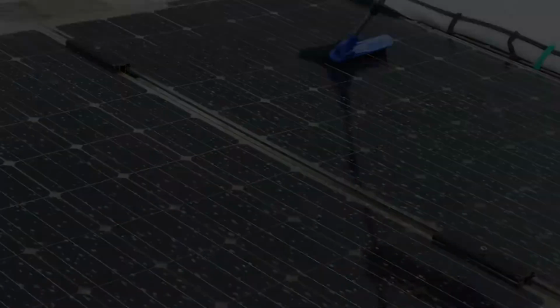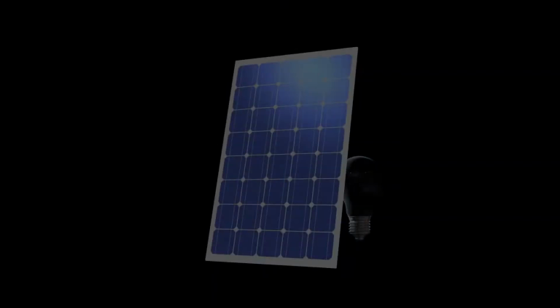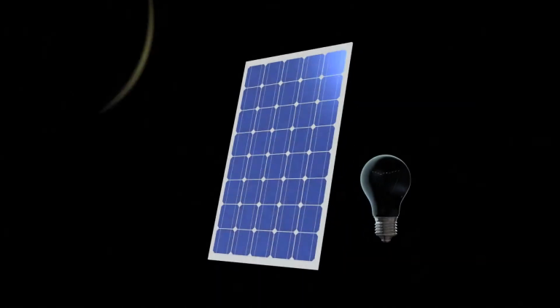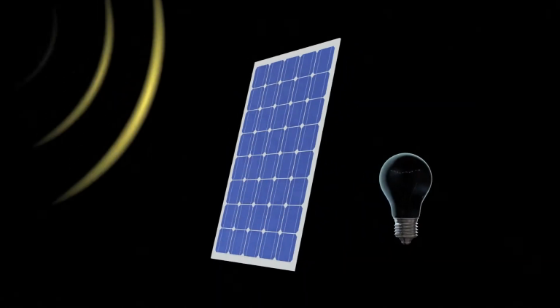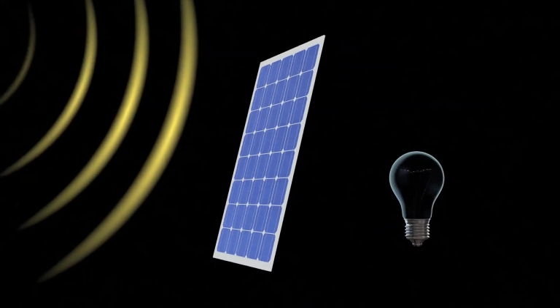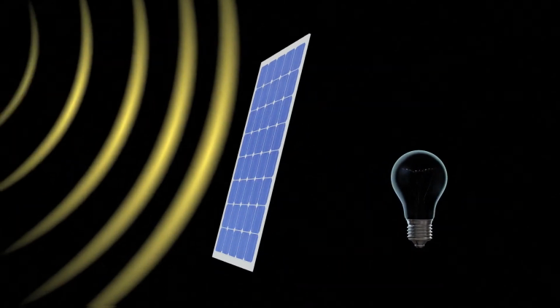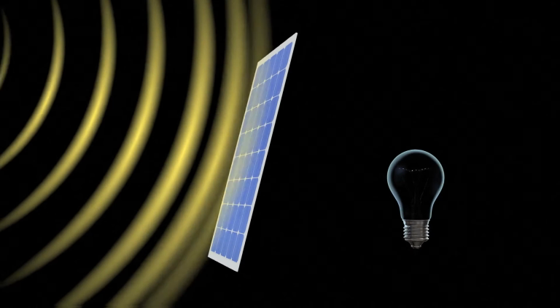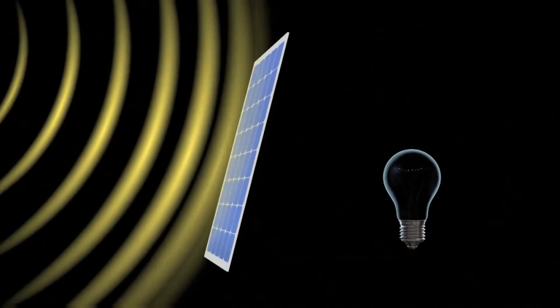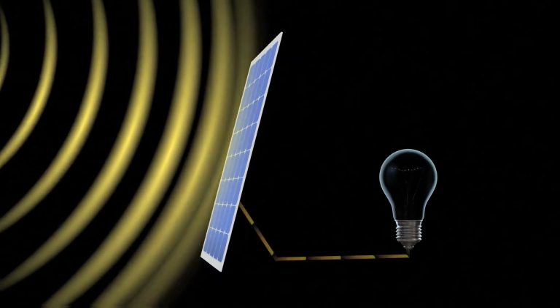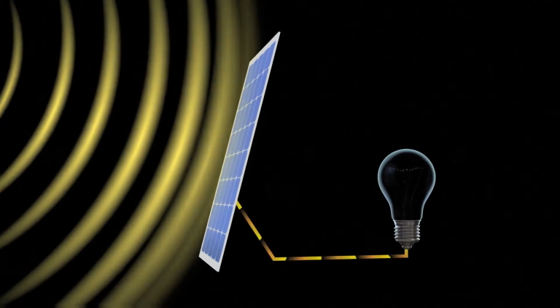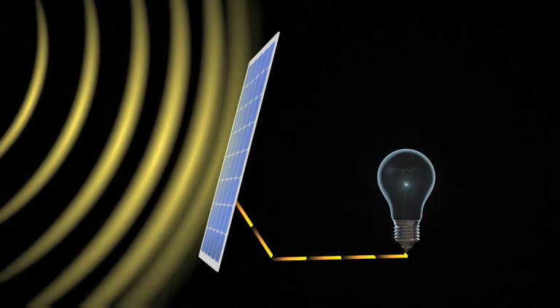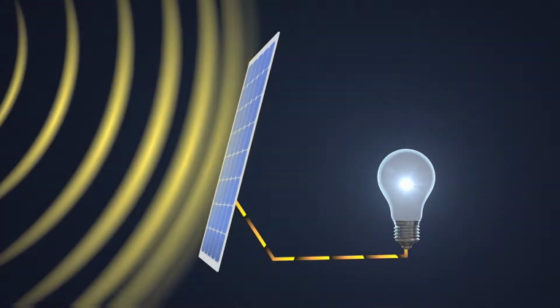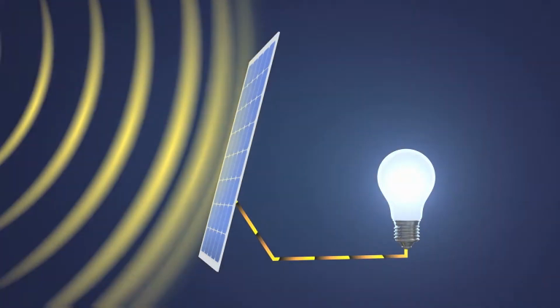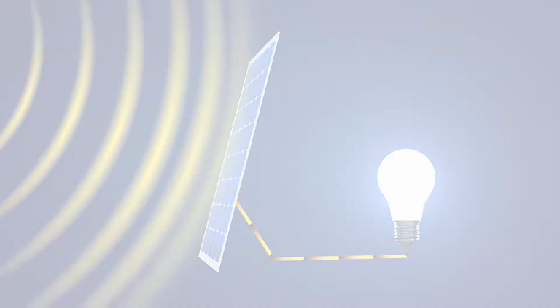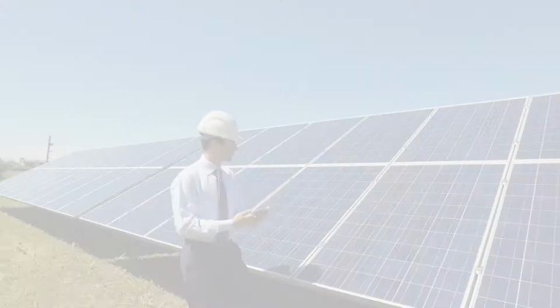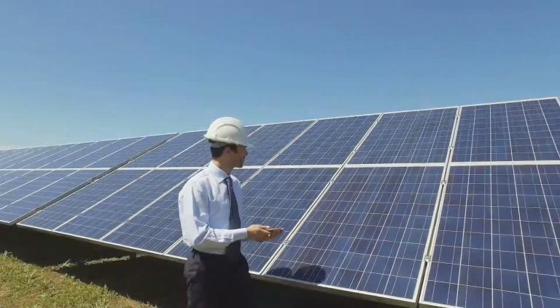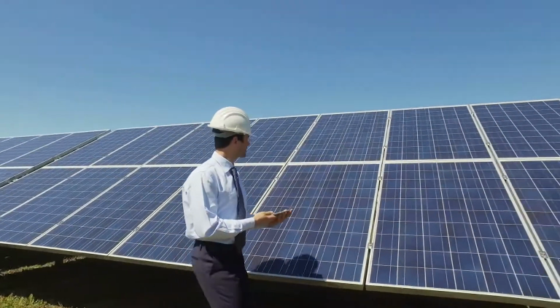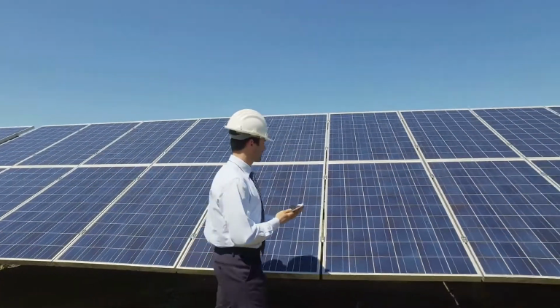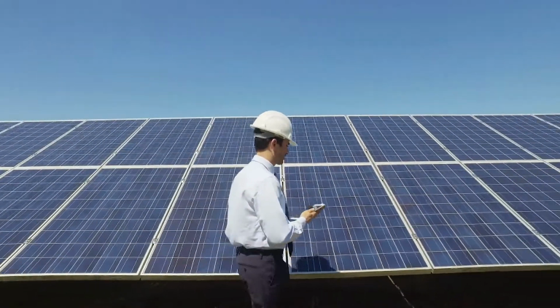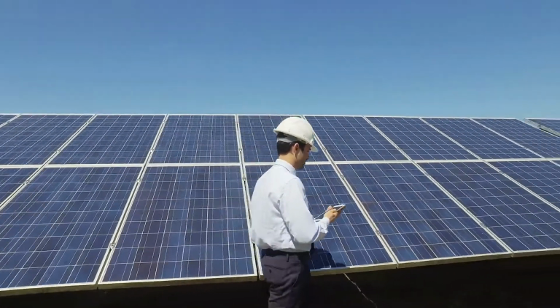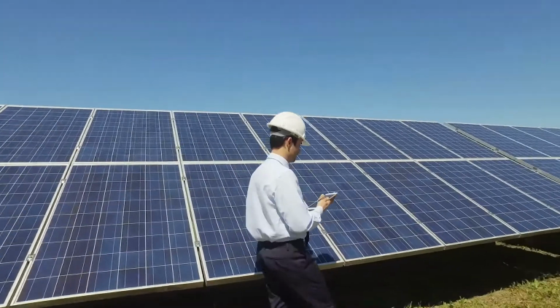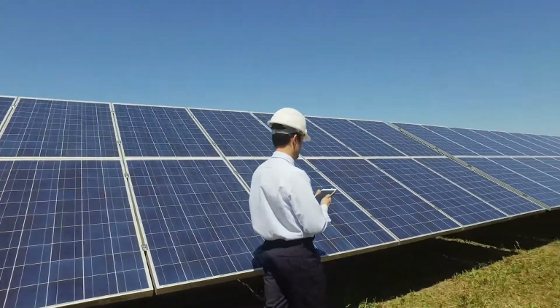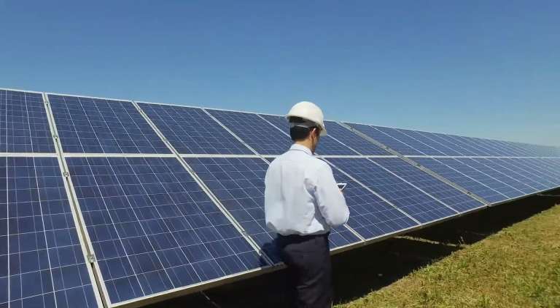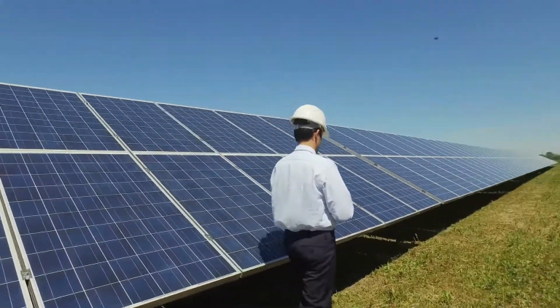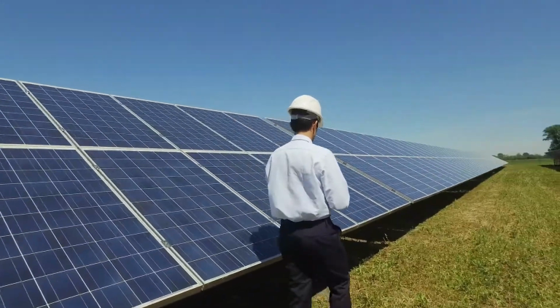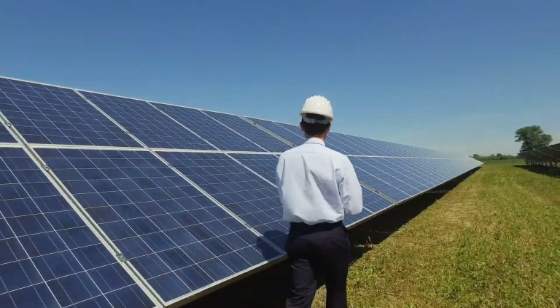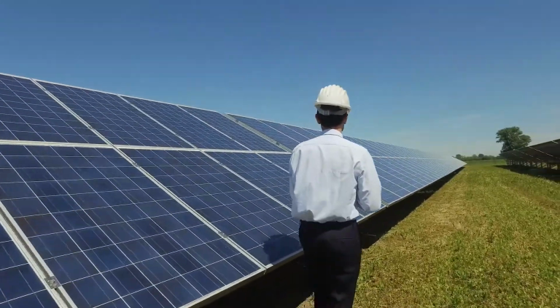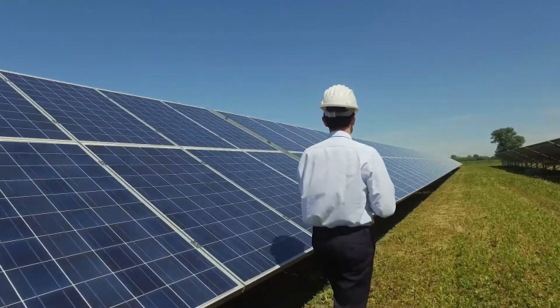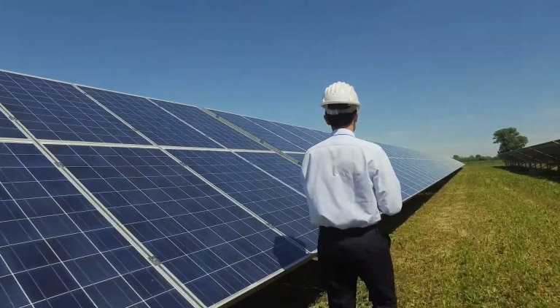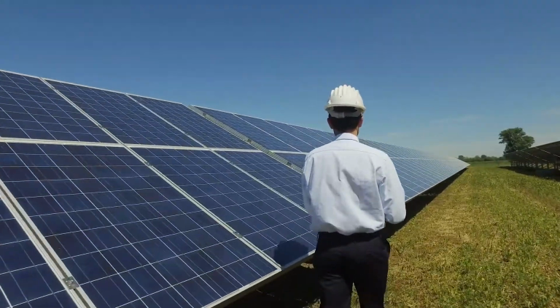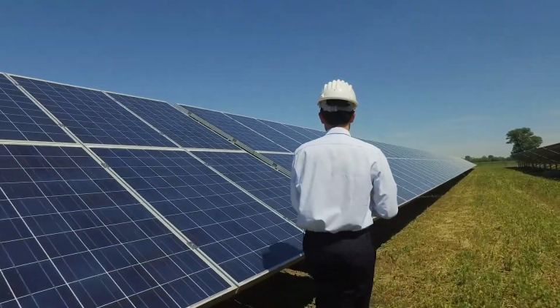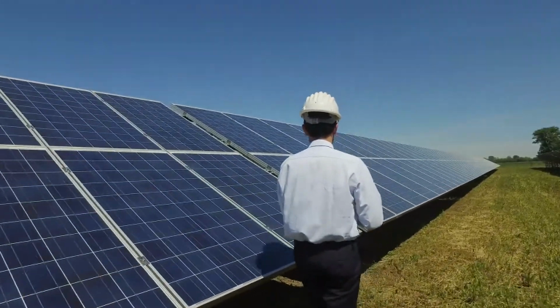Our ultimate goal is to maximize the output of your solar panels. Higher efficiency means more power generation, resulting in a faster return on investment and more real, clean energy for the world.